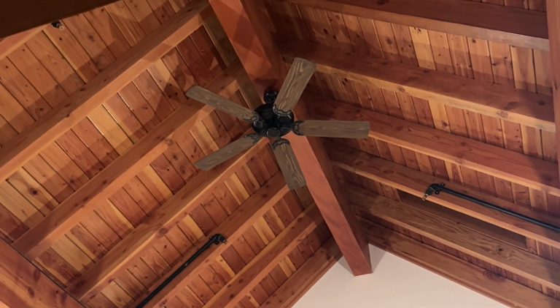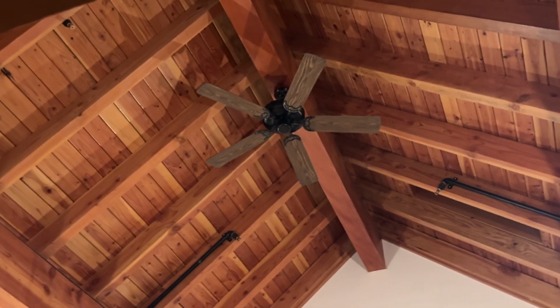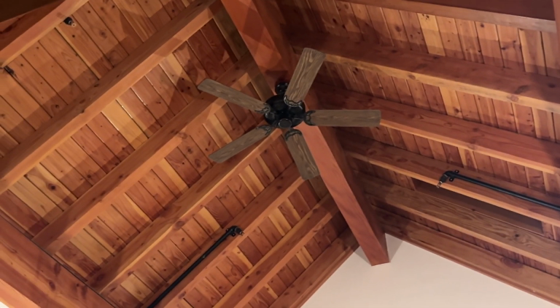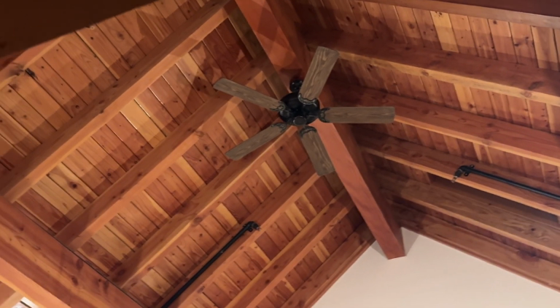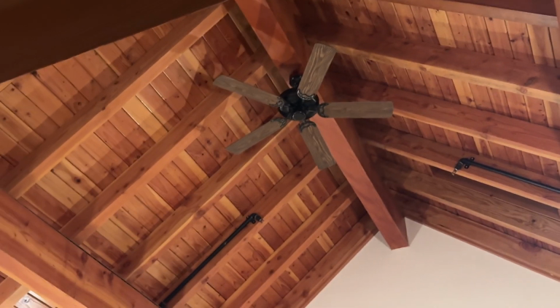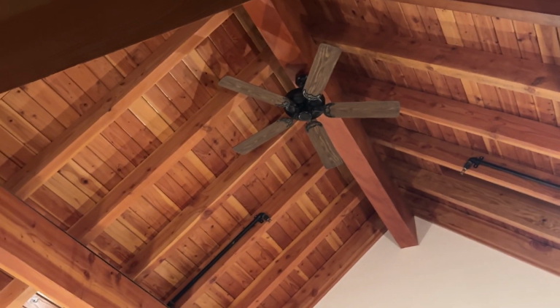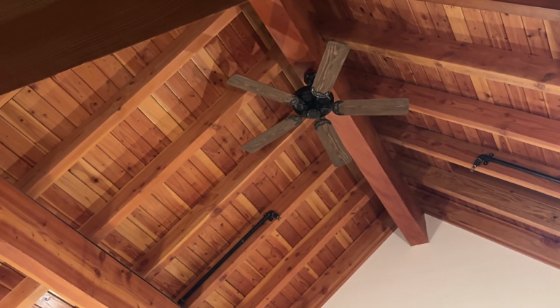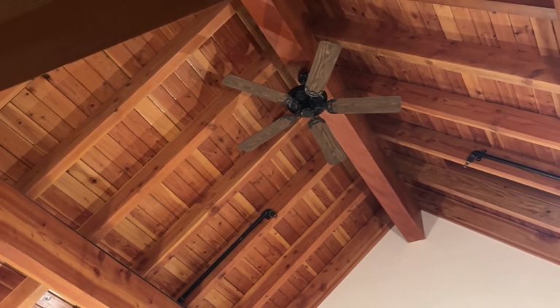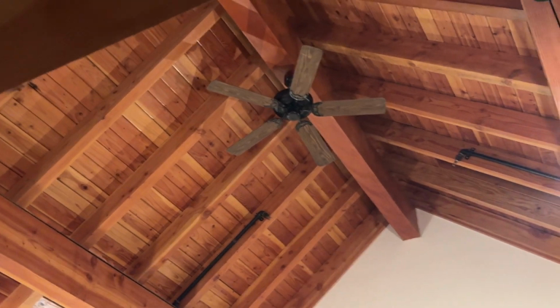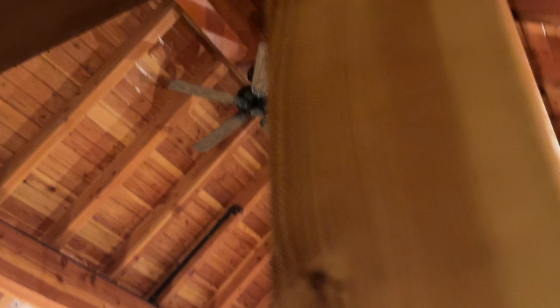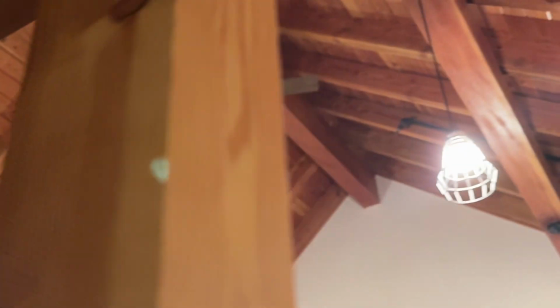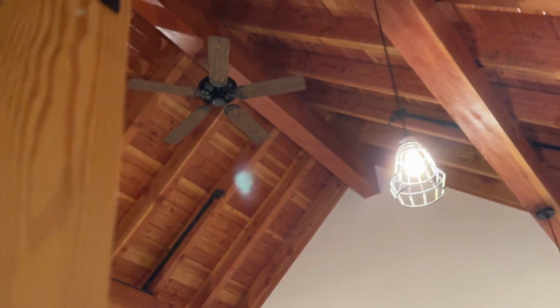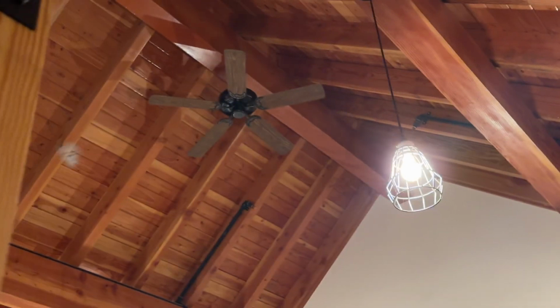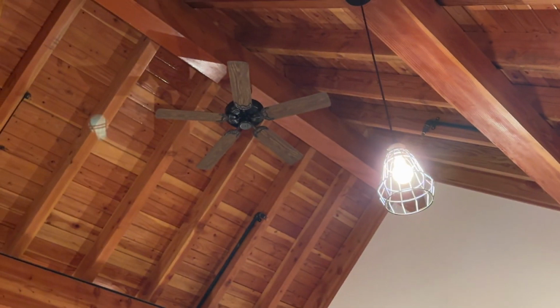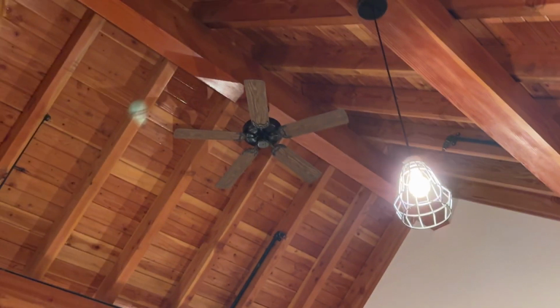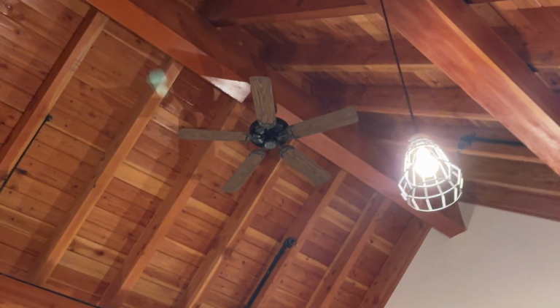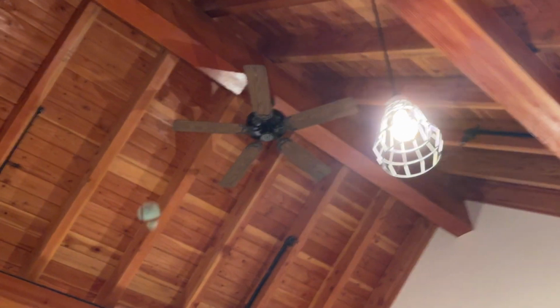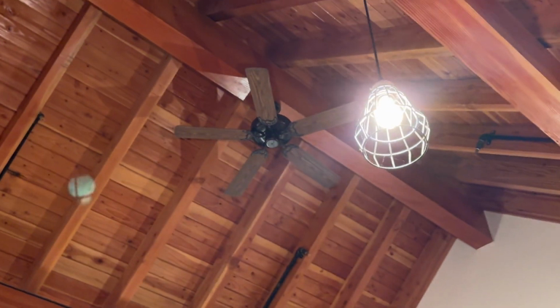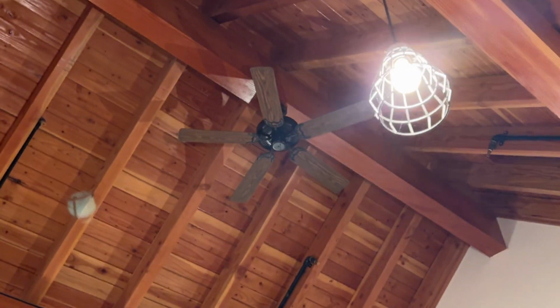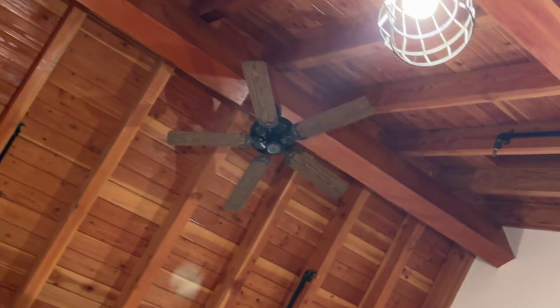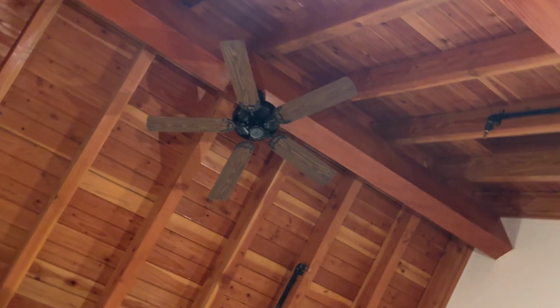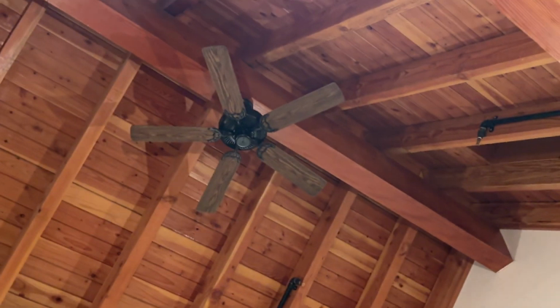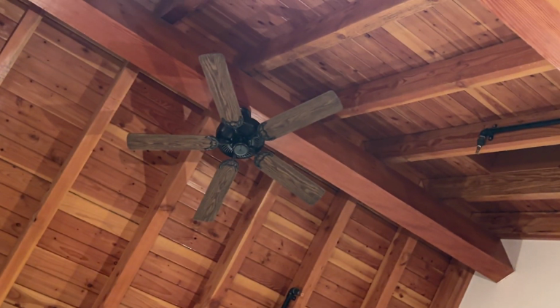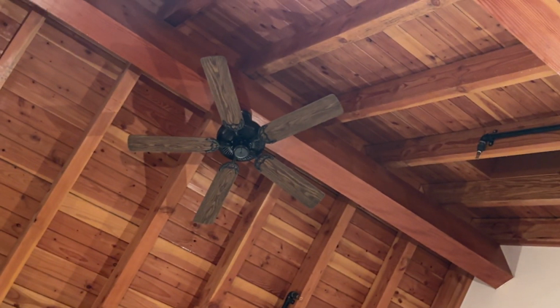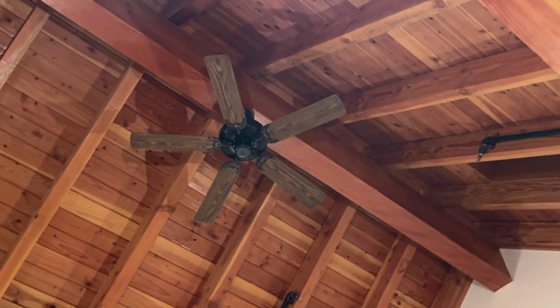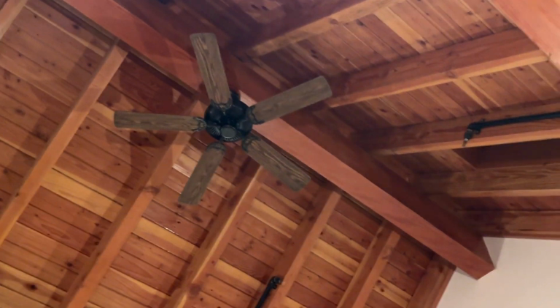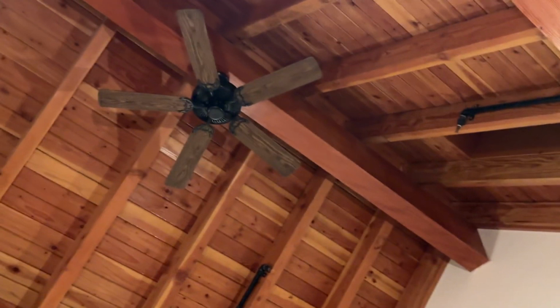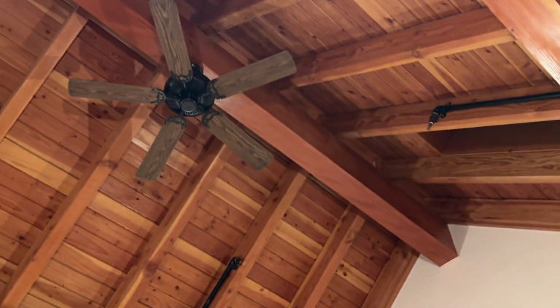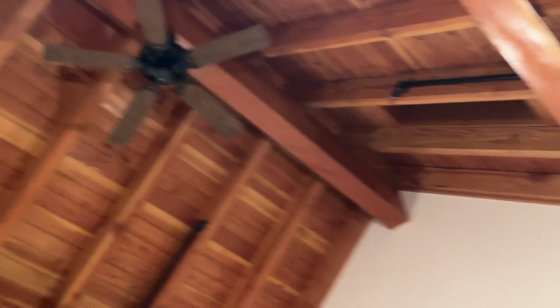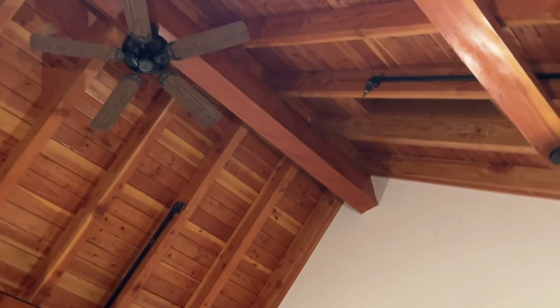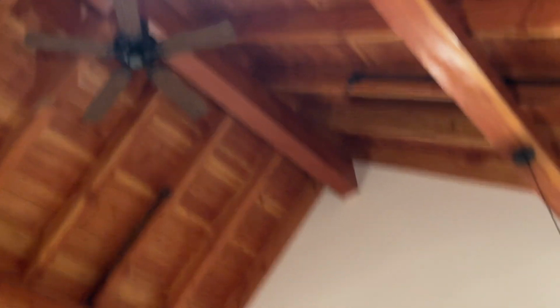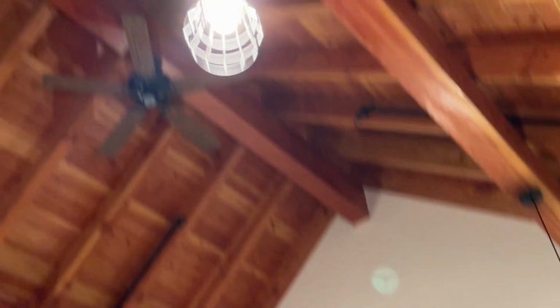This is a Casablanca 4 Season 3 ceiling fan, I believe, or 2 — I'm not sure — in a house that we're renting. Talking pretty quiet because people are sleeping, but I'll turn it on.